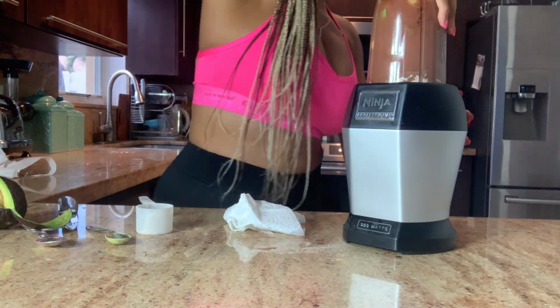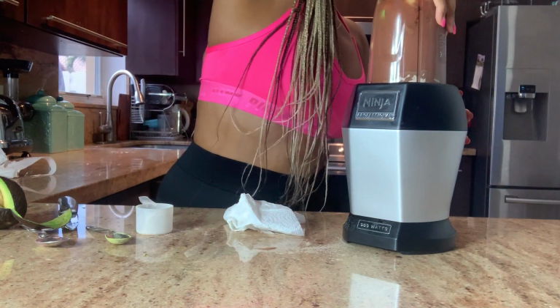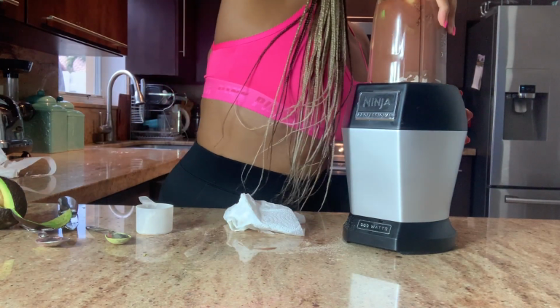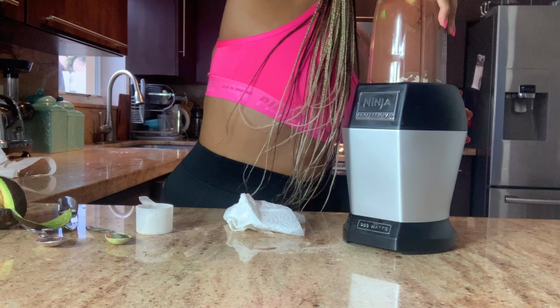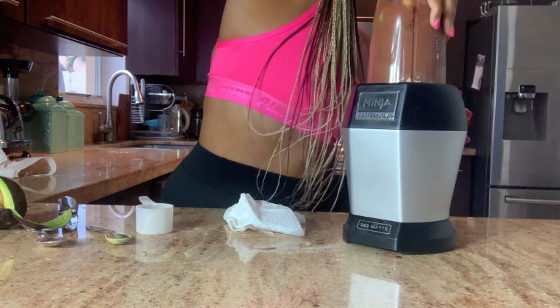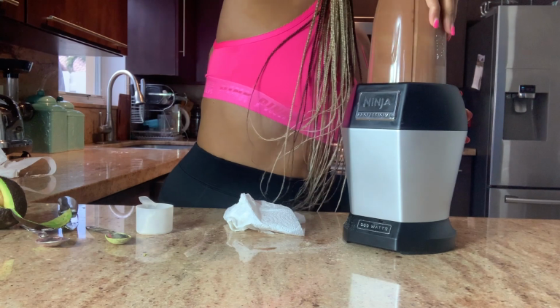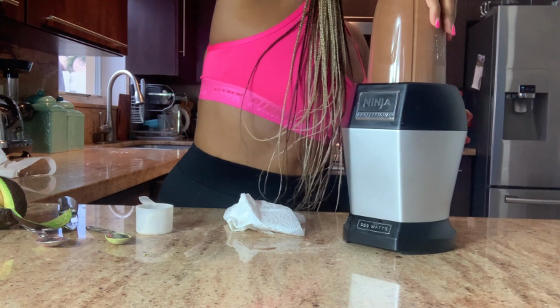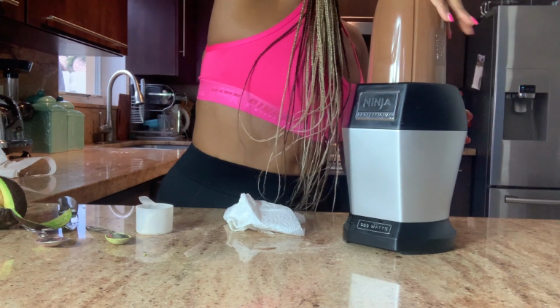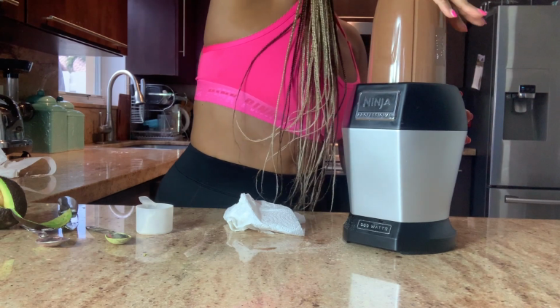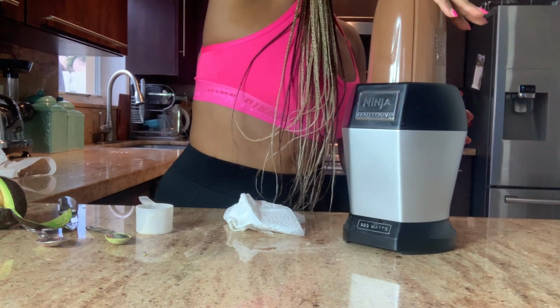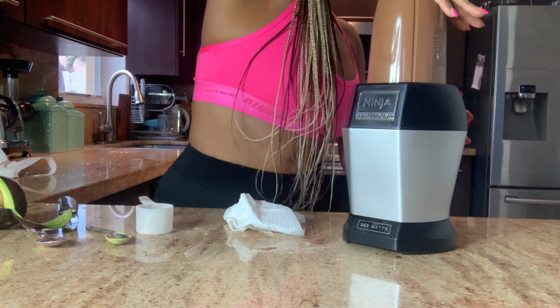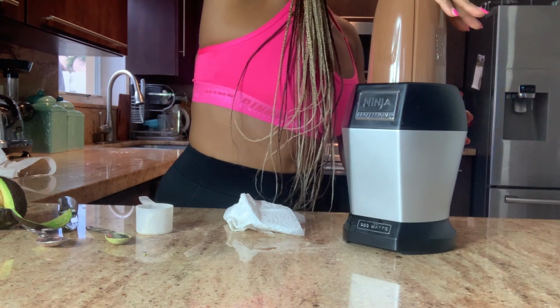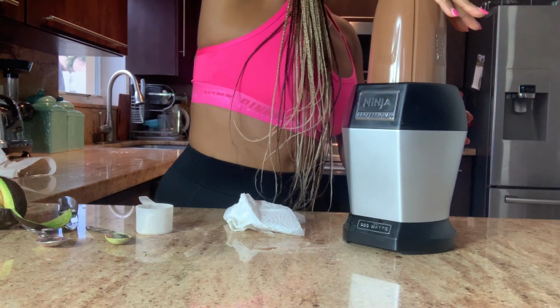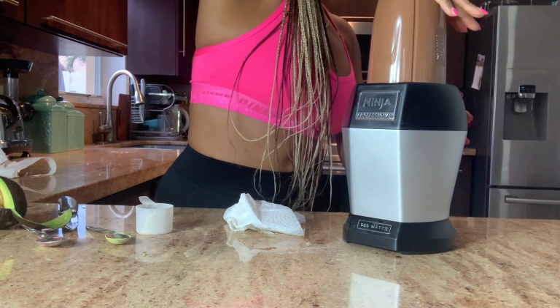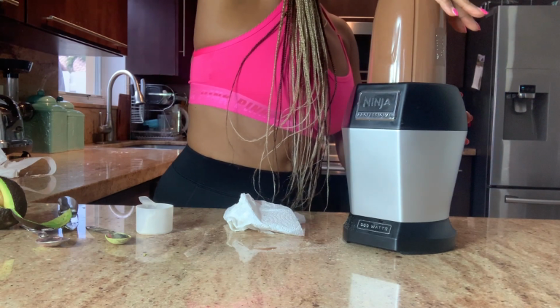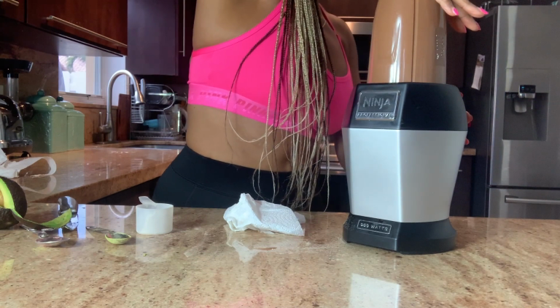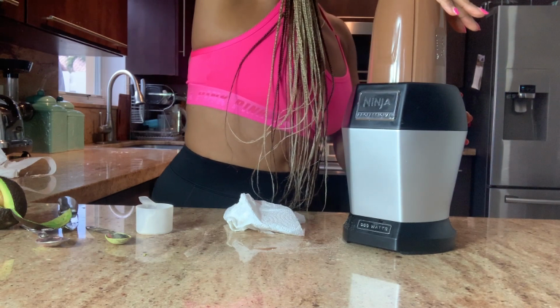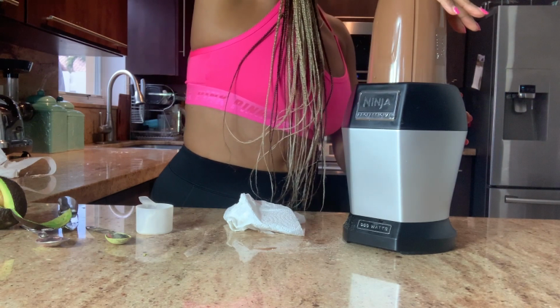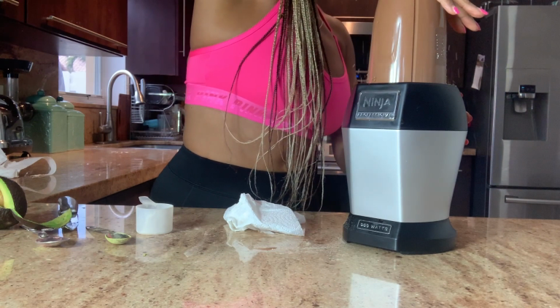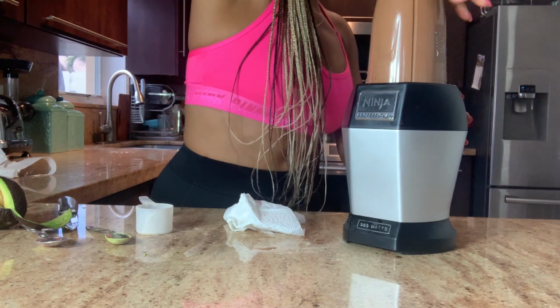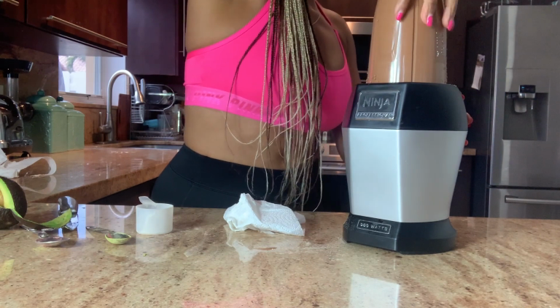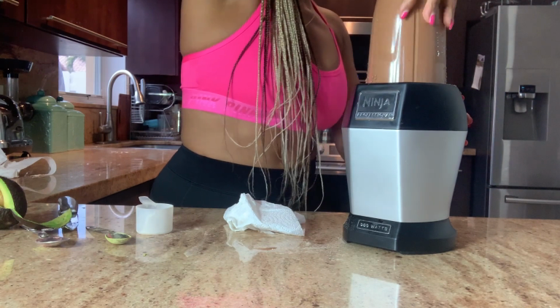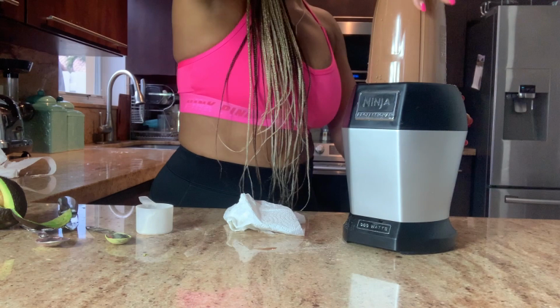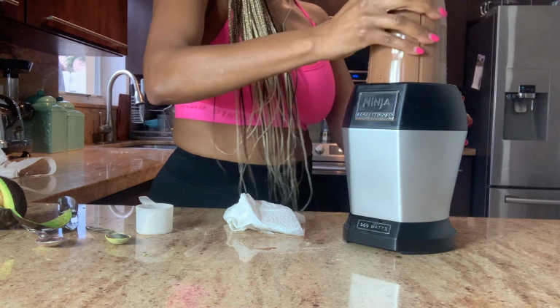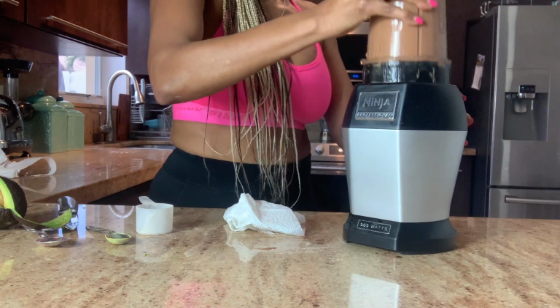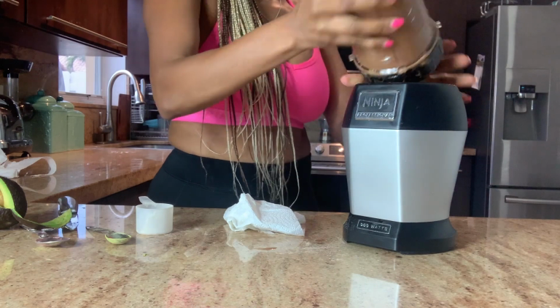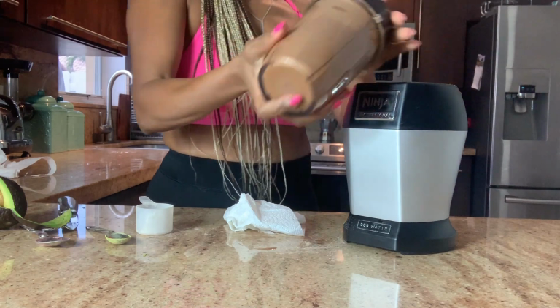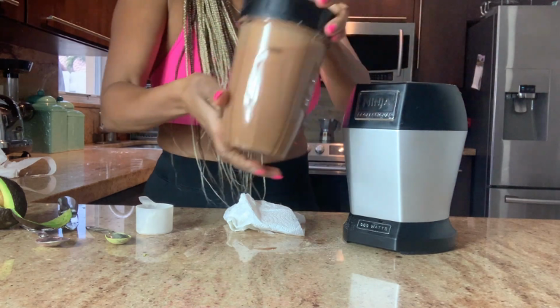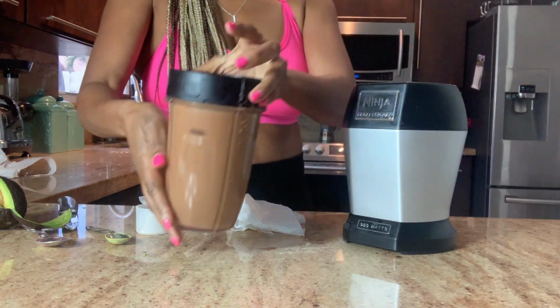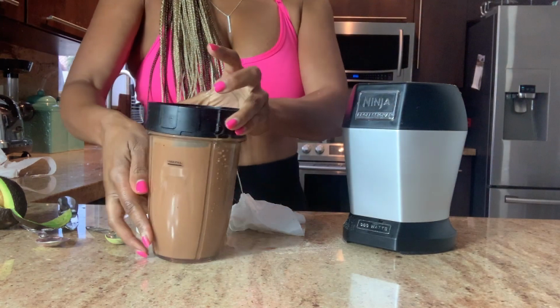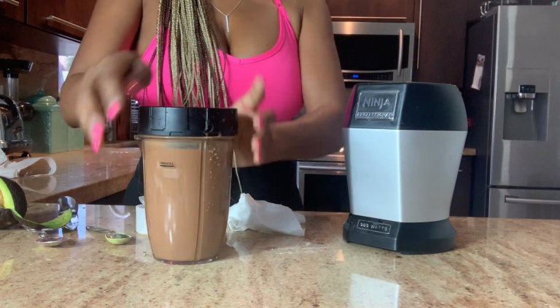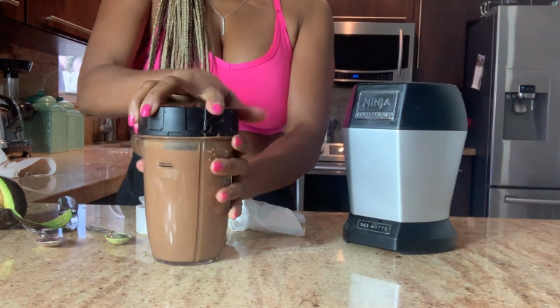I think I may have added too much water, but let's go. It's squirting out — I added a little bit too much water and here we go.